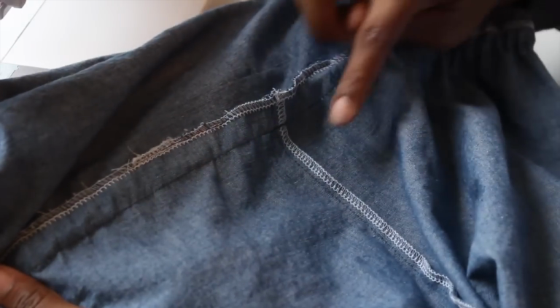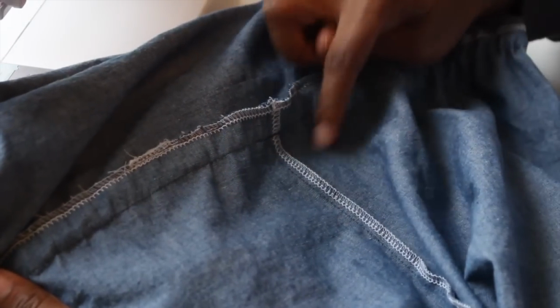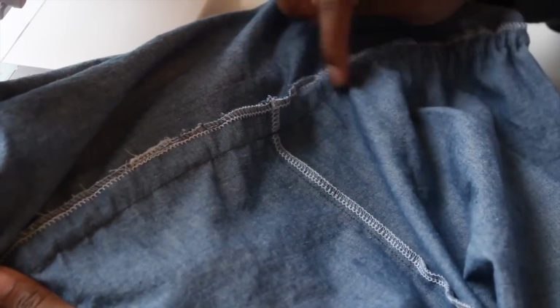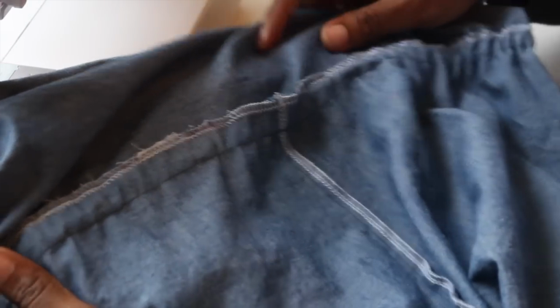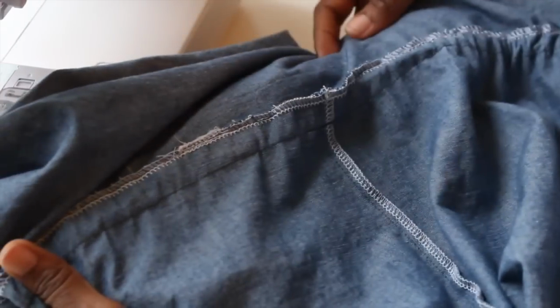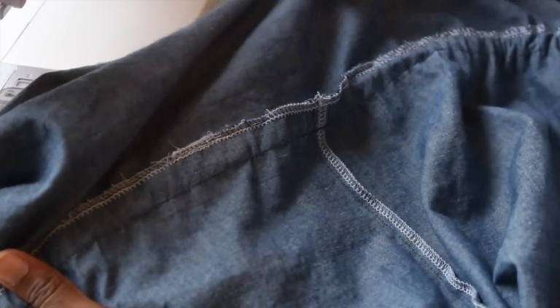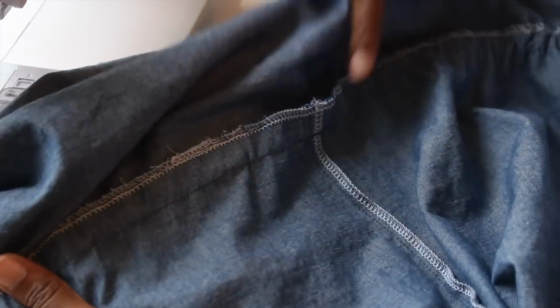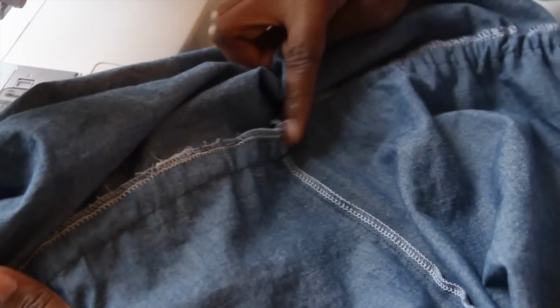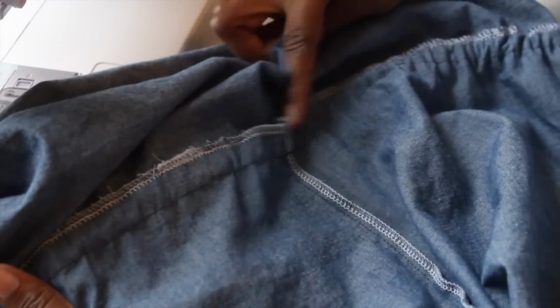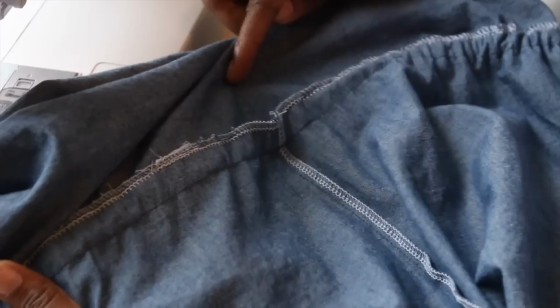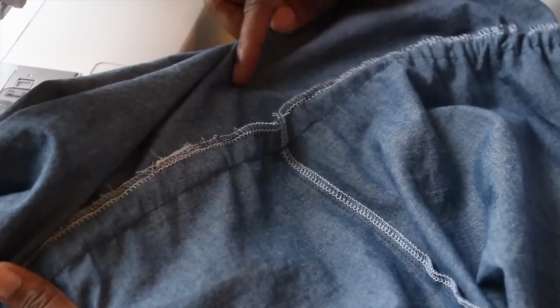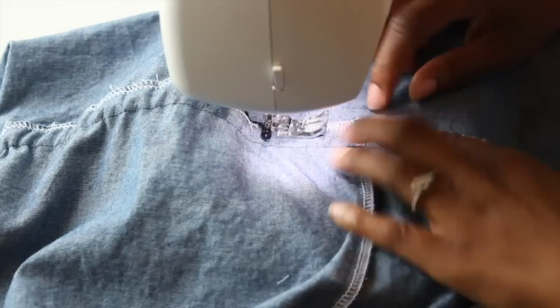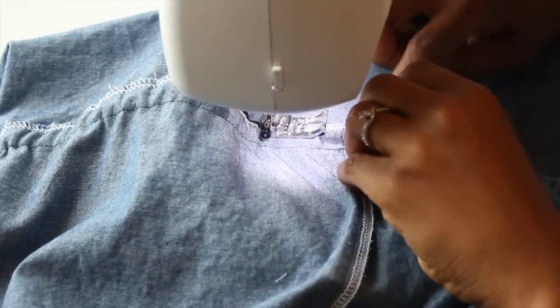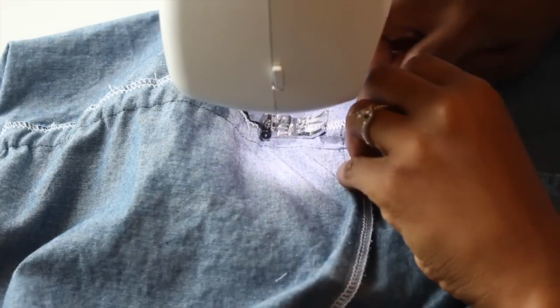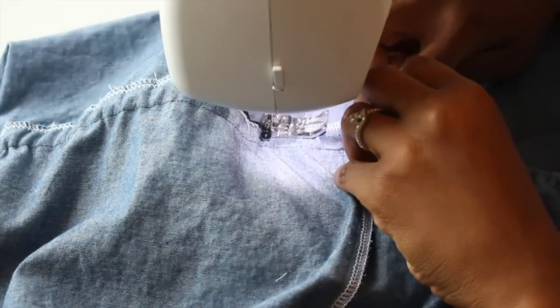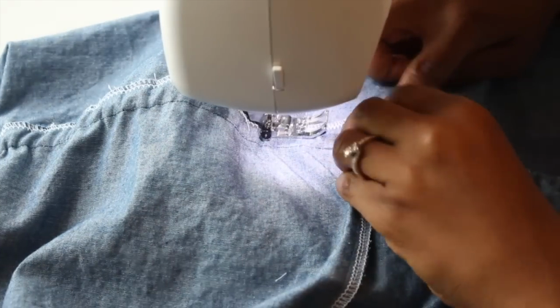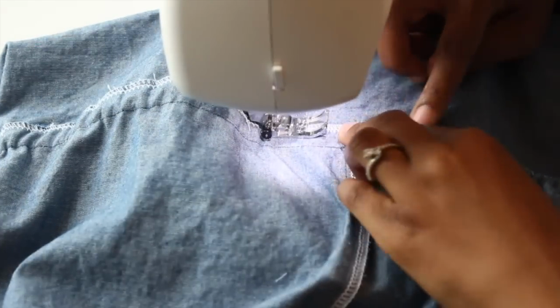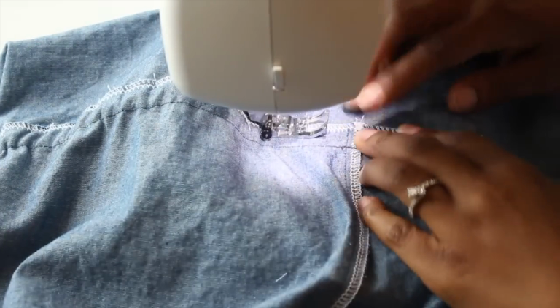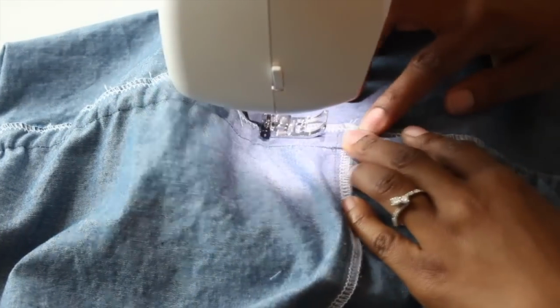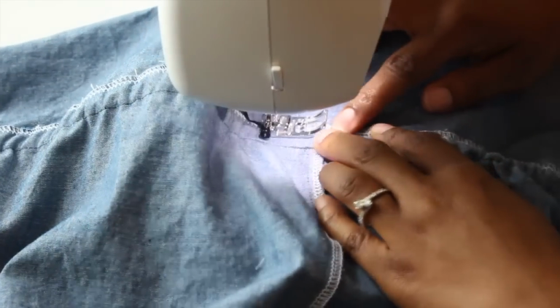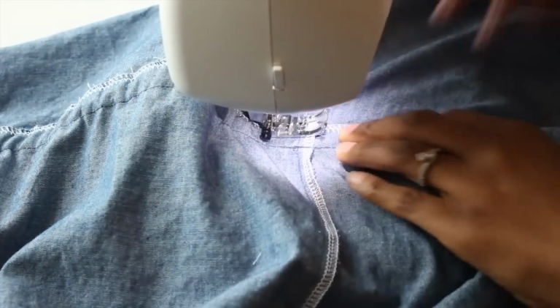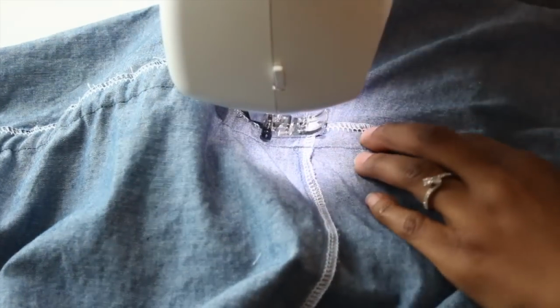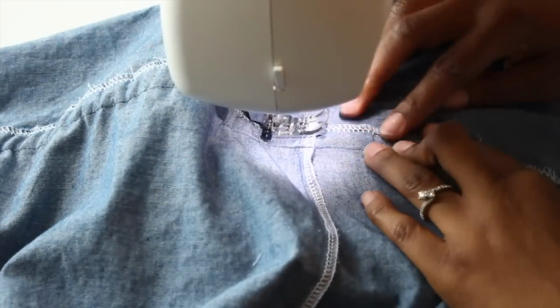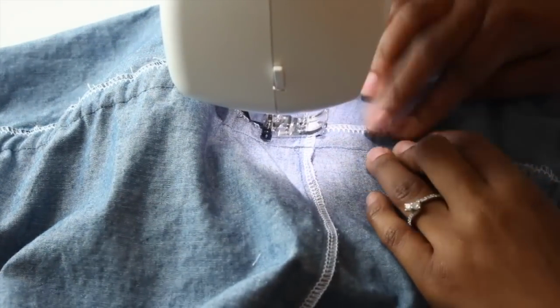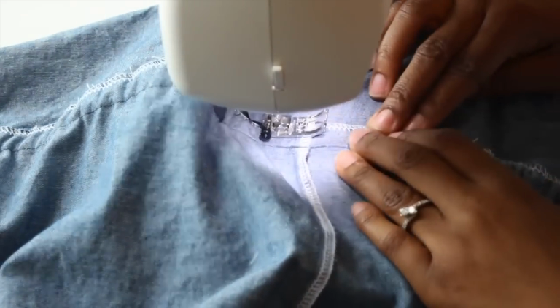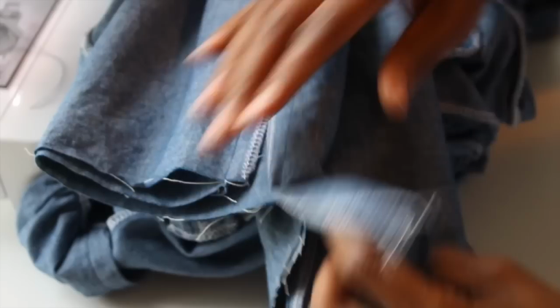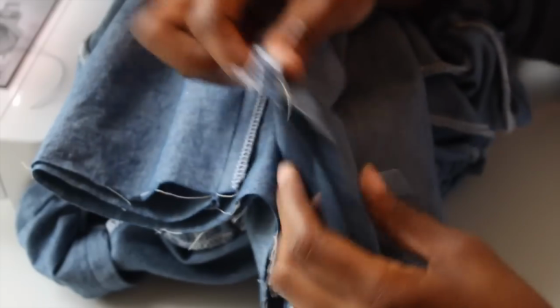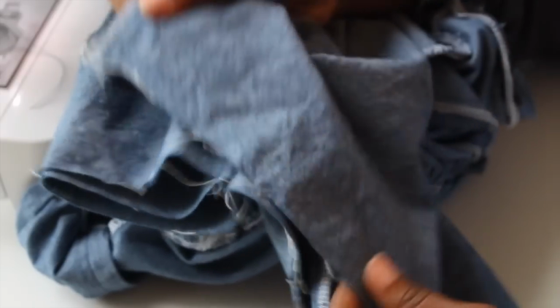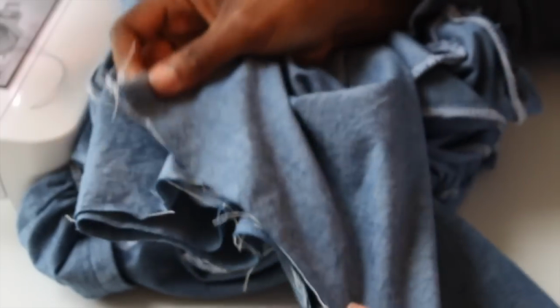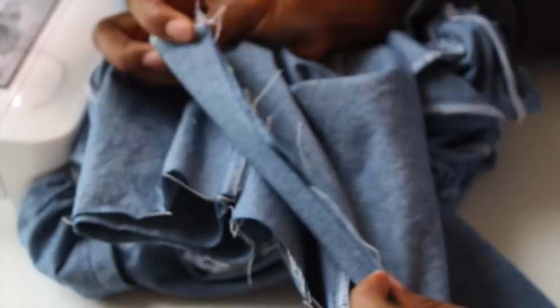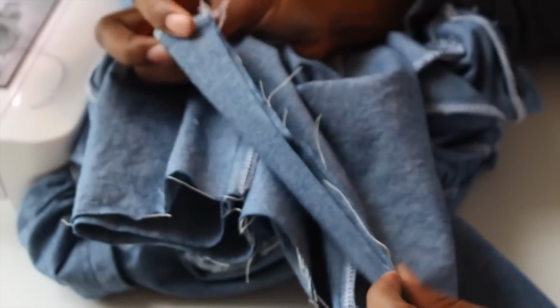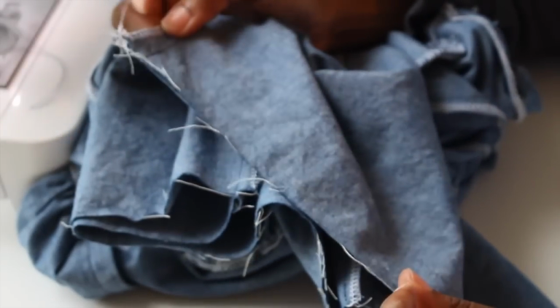Once you sew that down, you're almost home free. The last step is to hem your pants, and then you are all done with your jumpsuit.